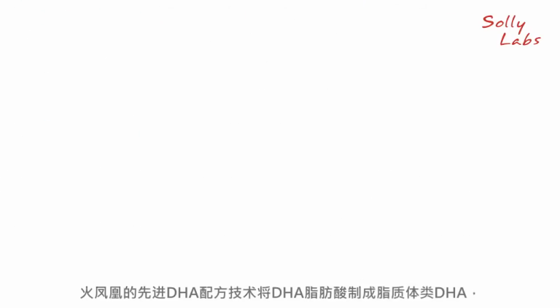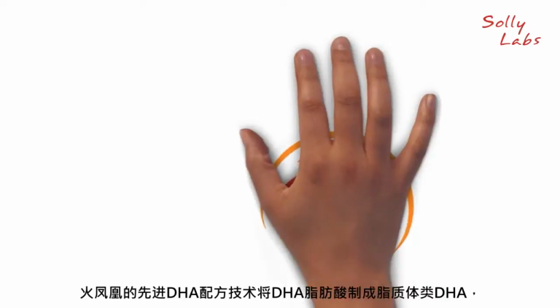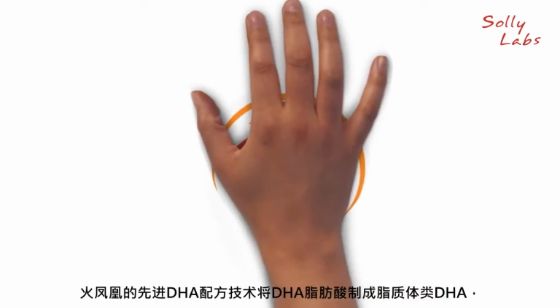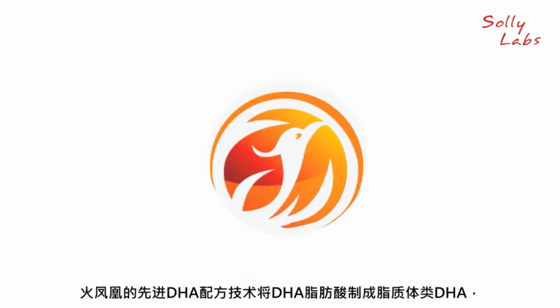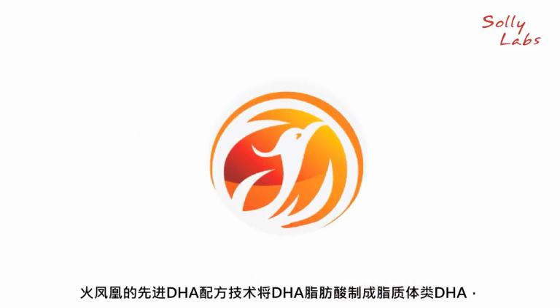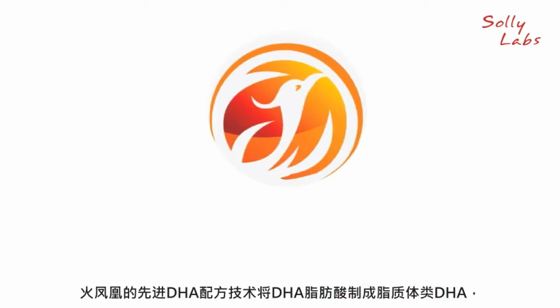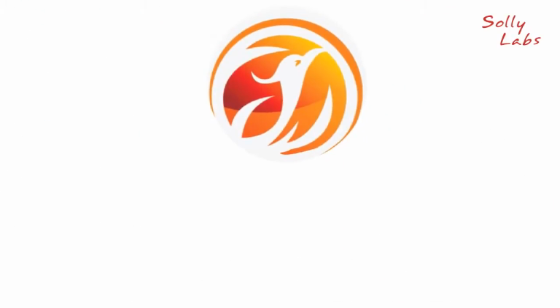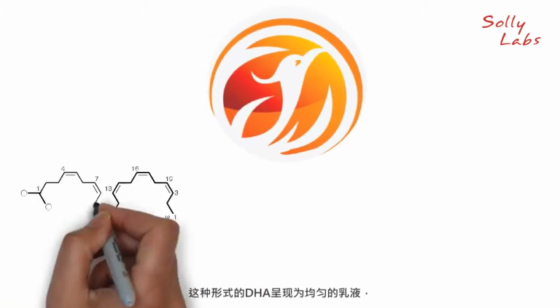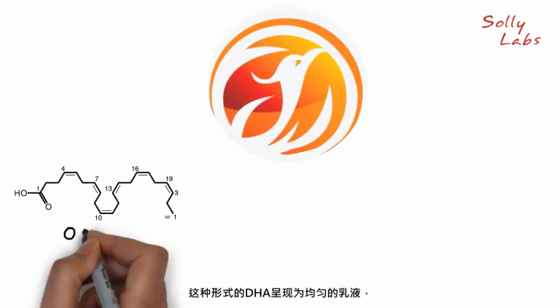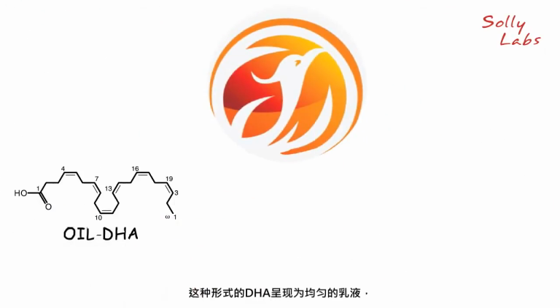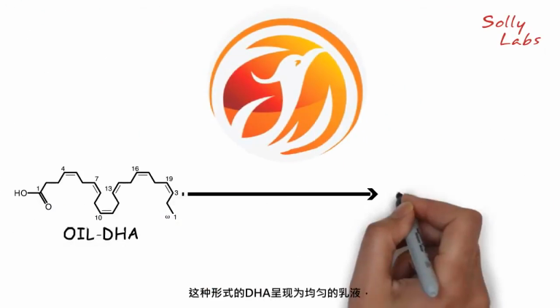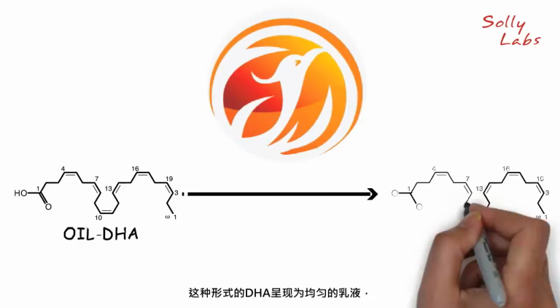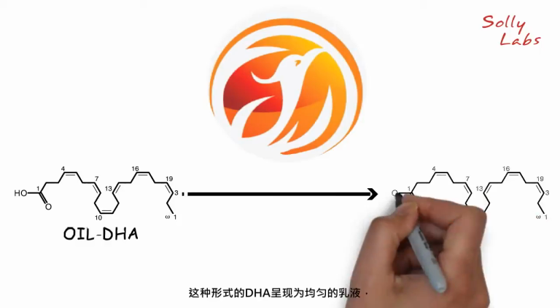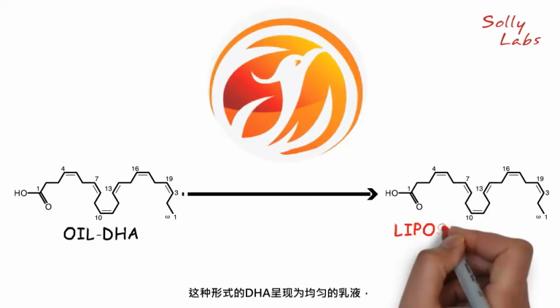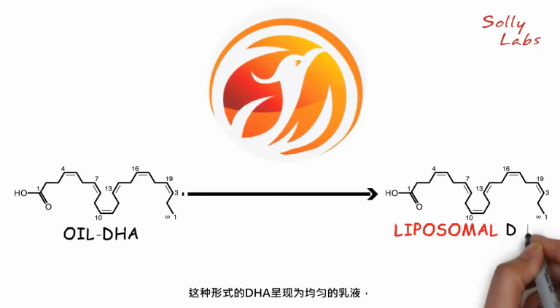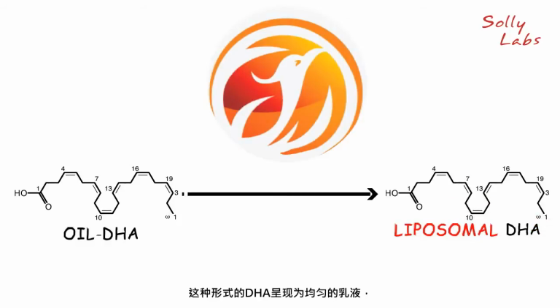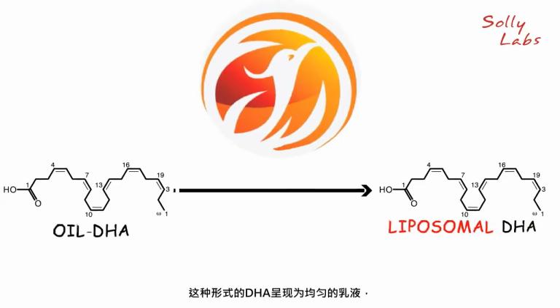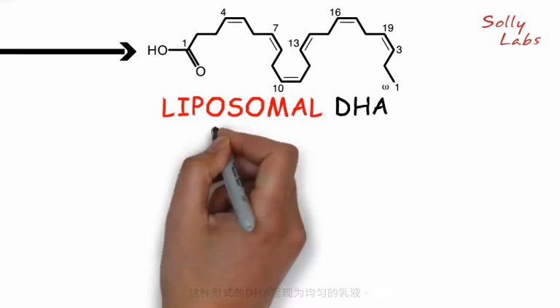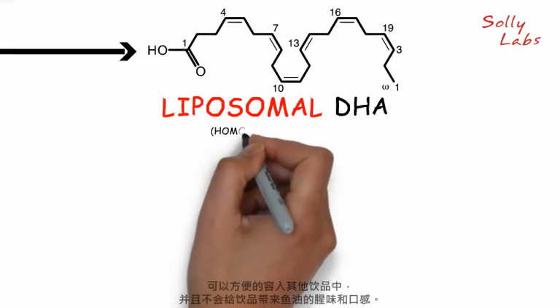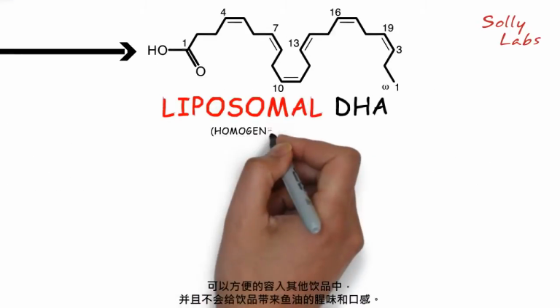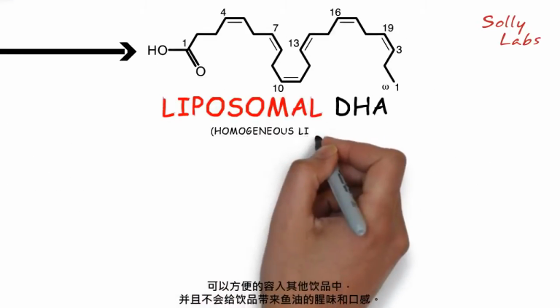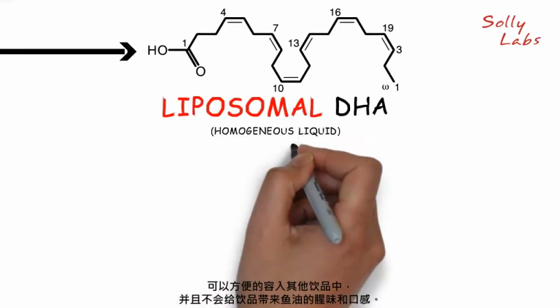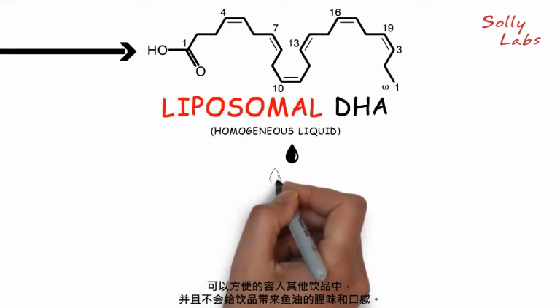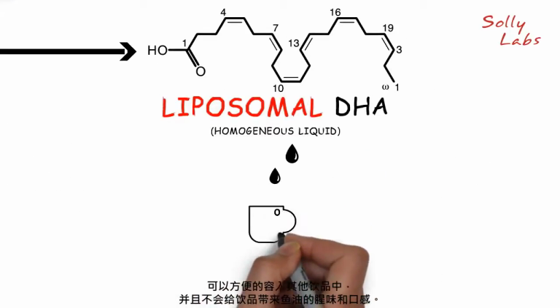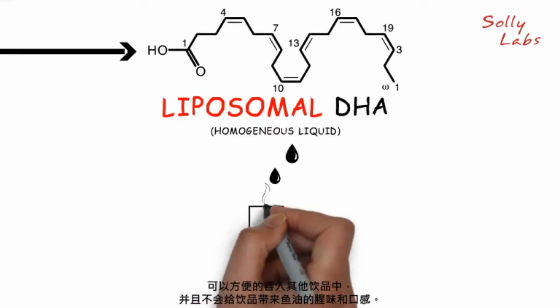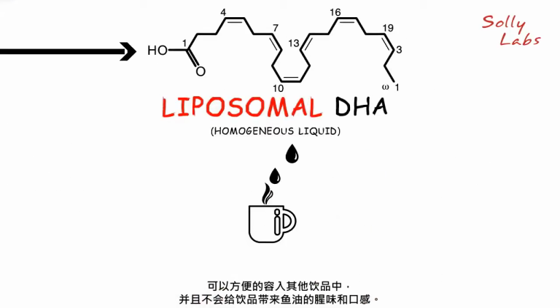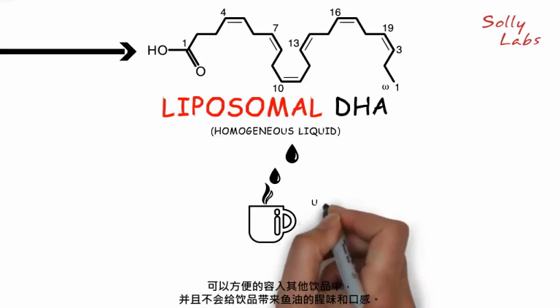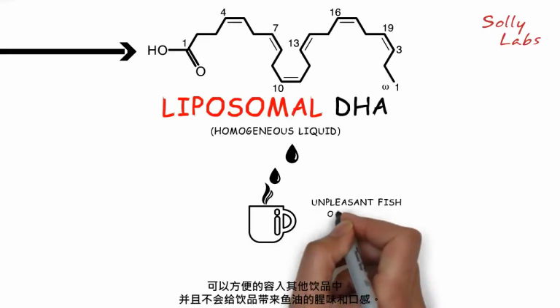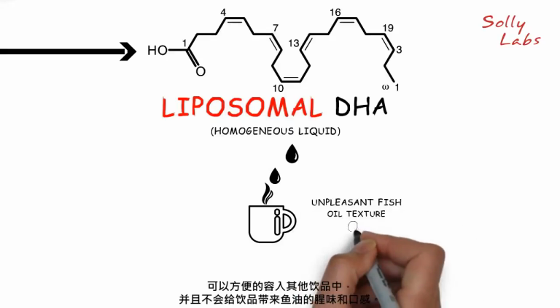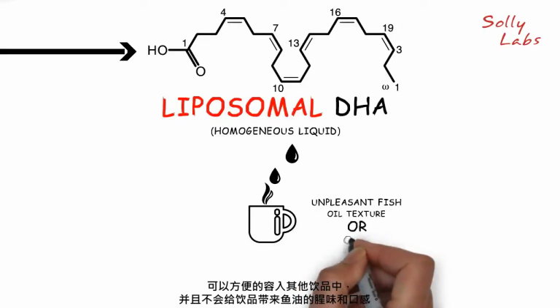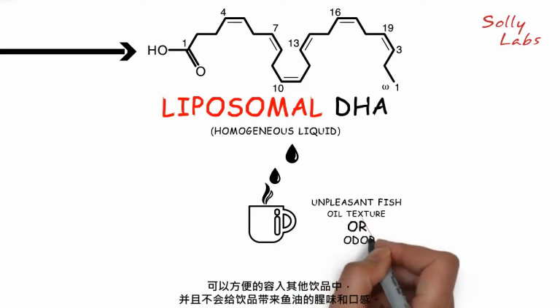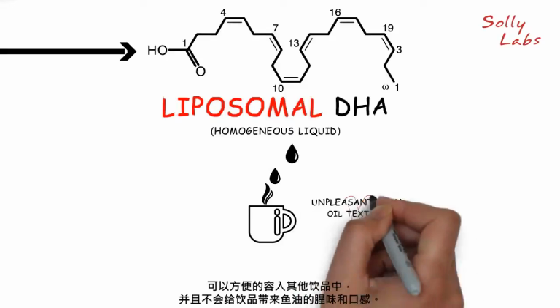Fiery Phoenix's advanced formulation technology transforms DHA oil into a liposomal DHA — a homogenous liquid that can be mixed easily into beverage products without the unpleasant fish oil texture or odor.